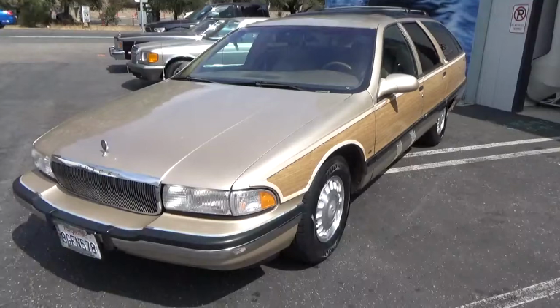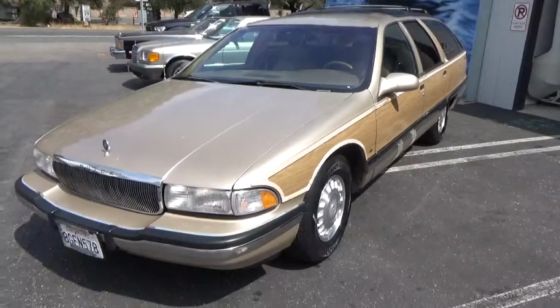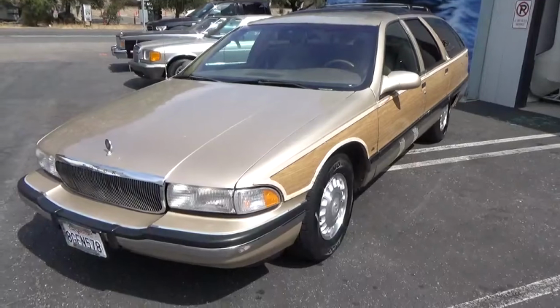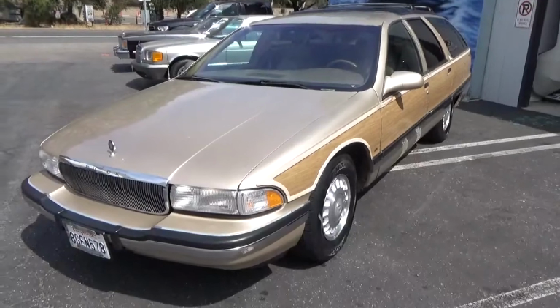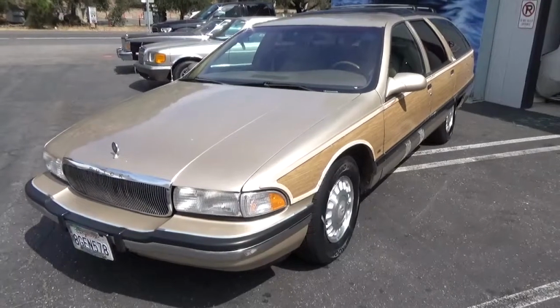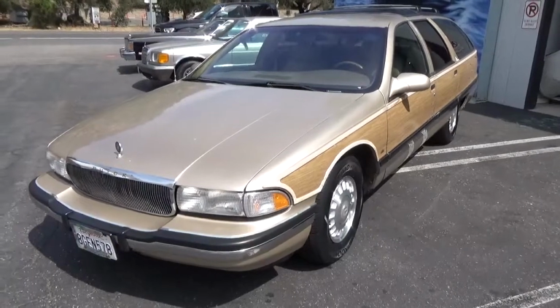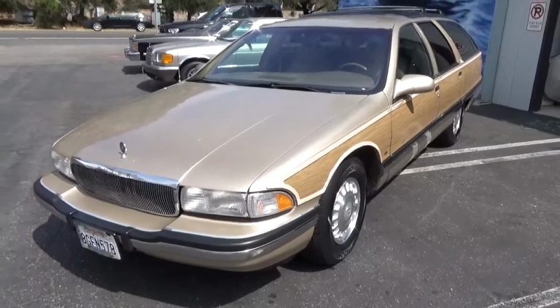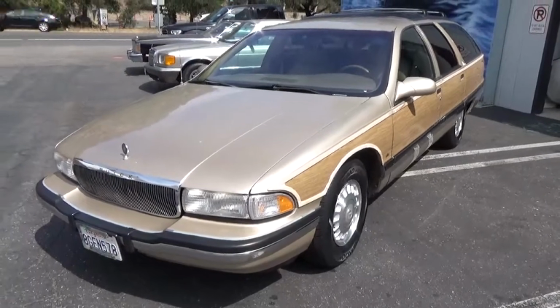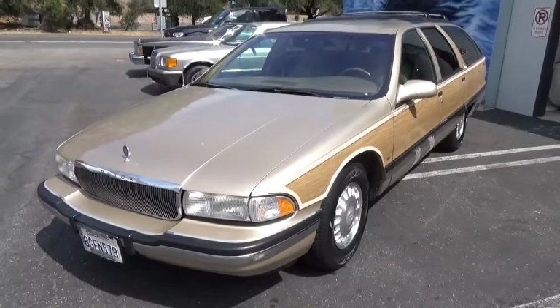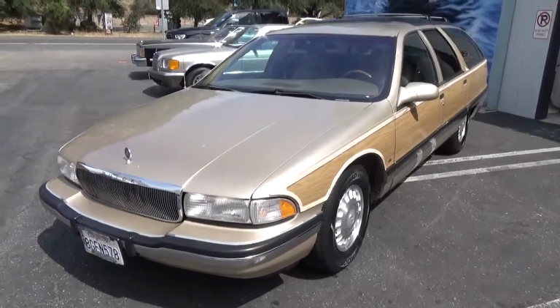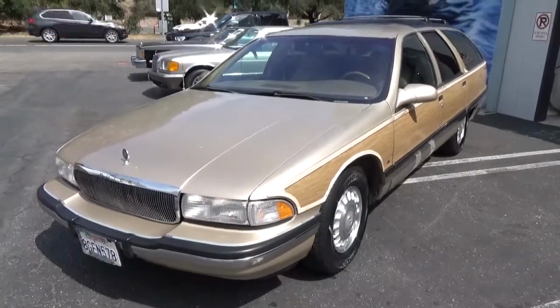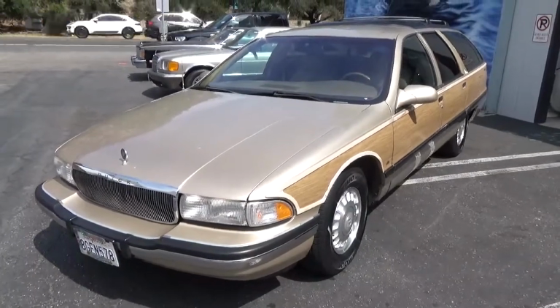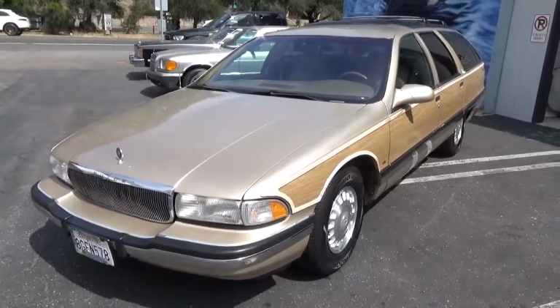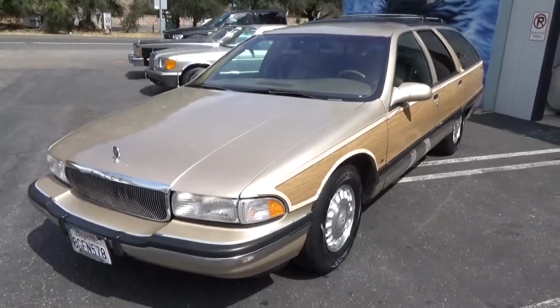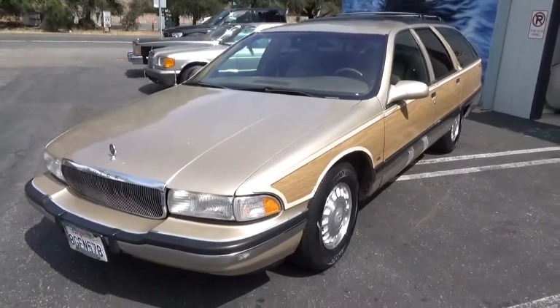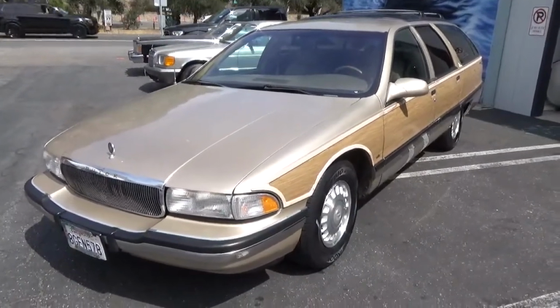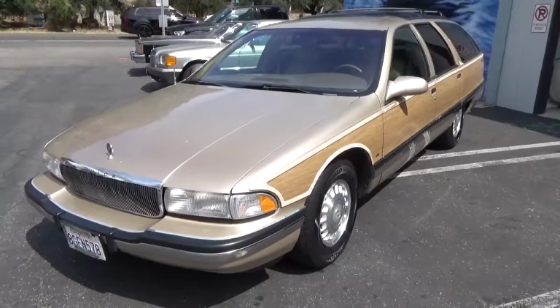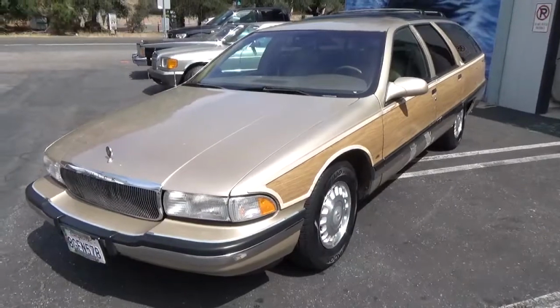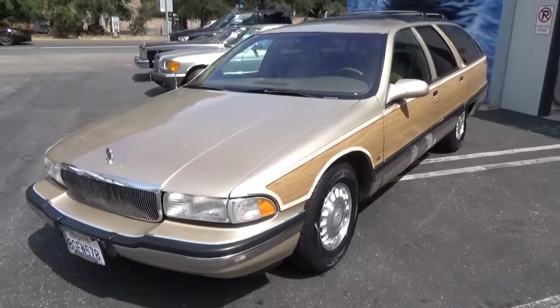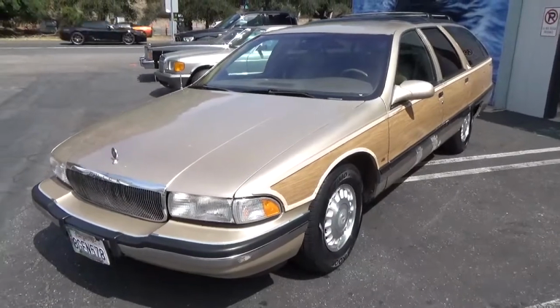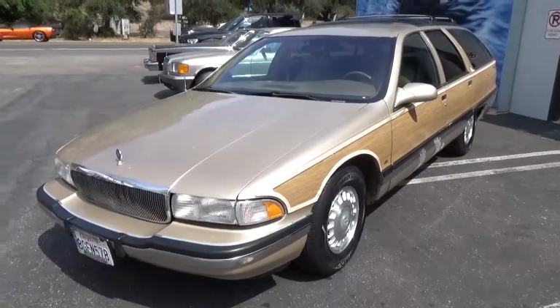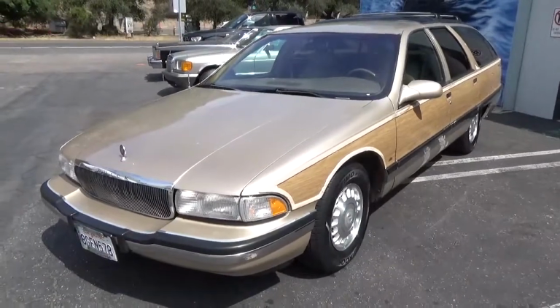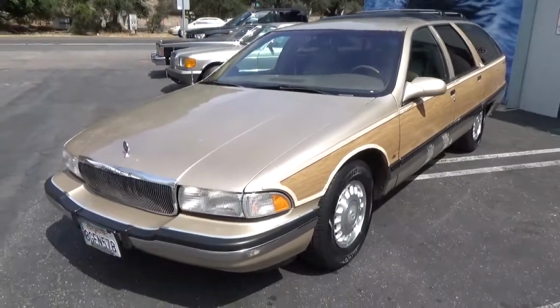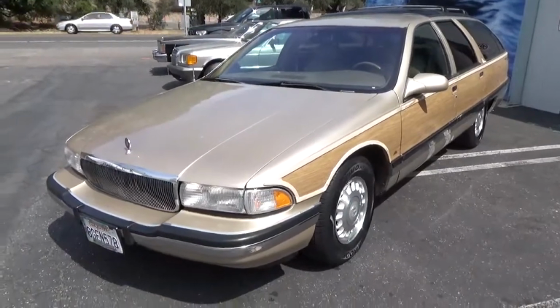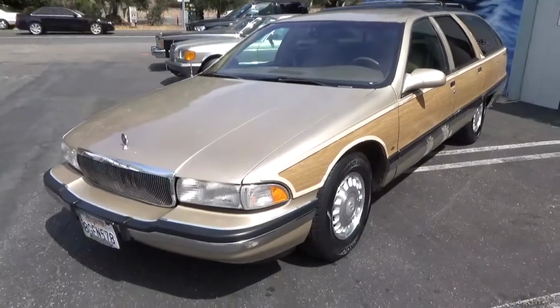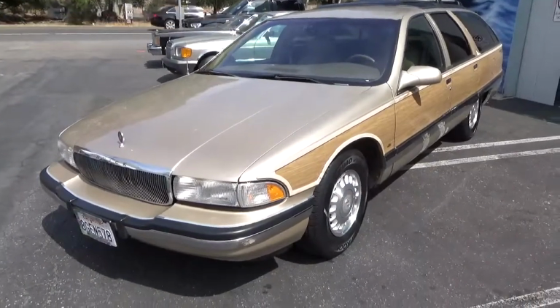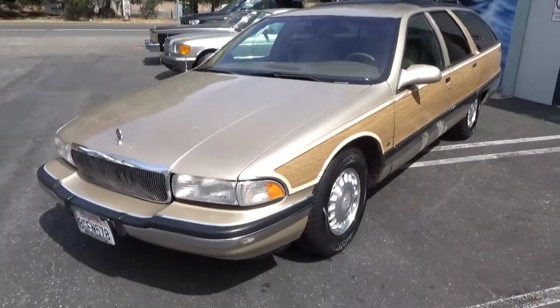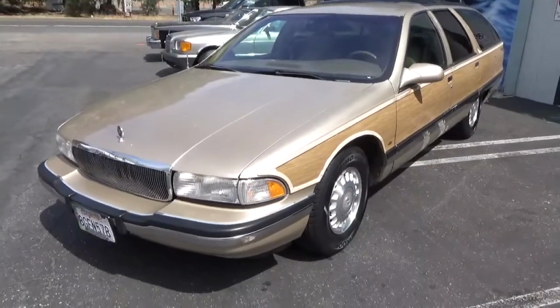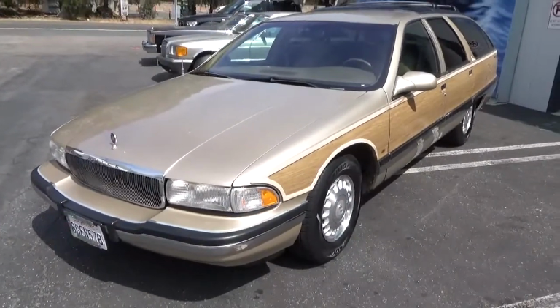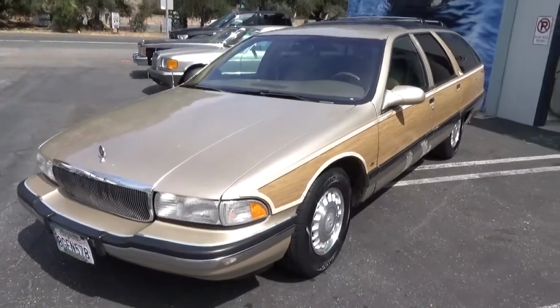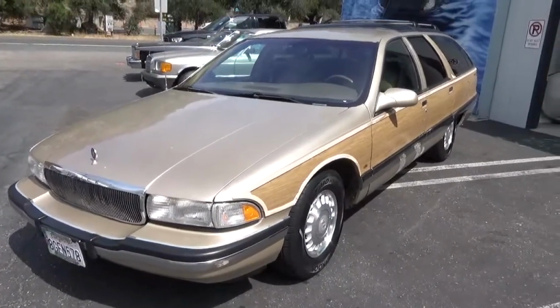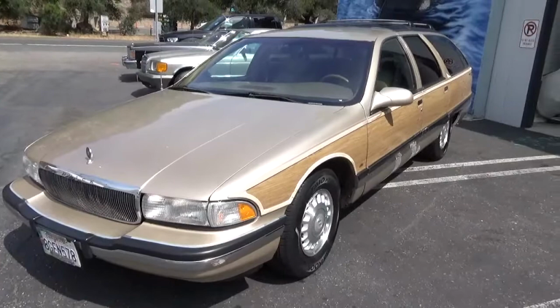Good morning. My name is Andy Coyle. I'm going to give you a walk around and test drive in this 1996 Buick Estate Wagon, also known as a Roadmaster.